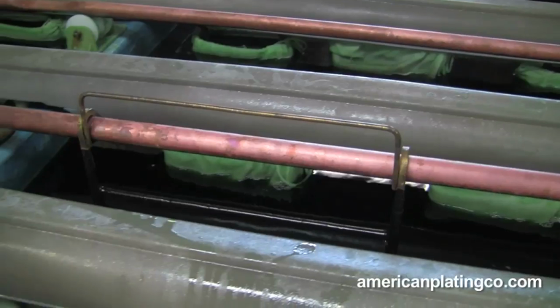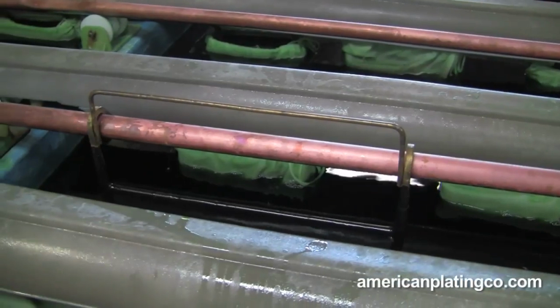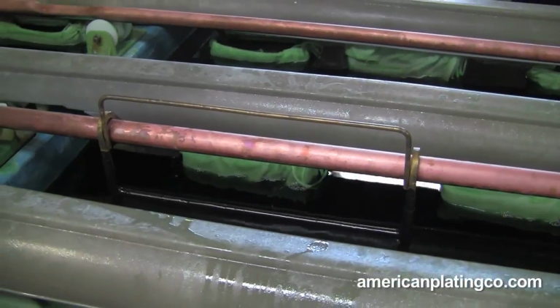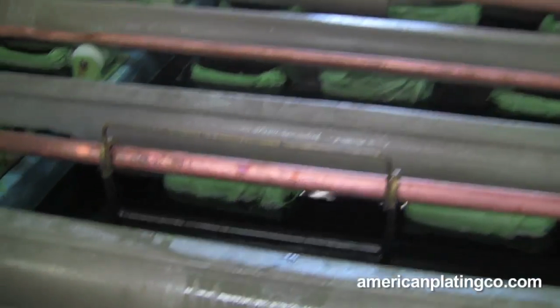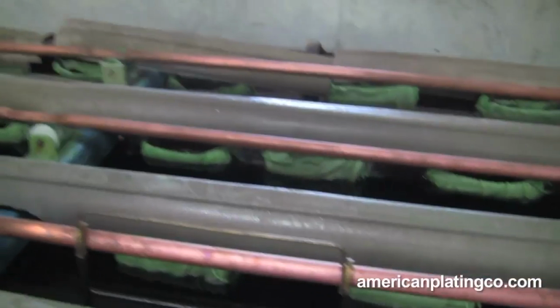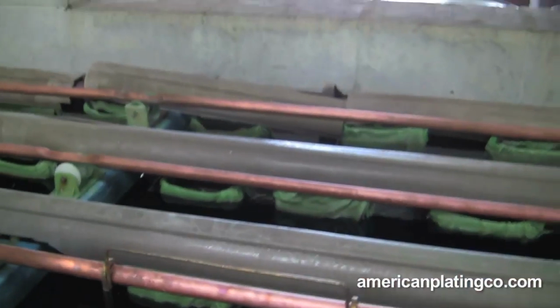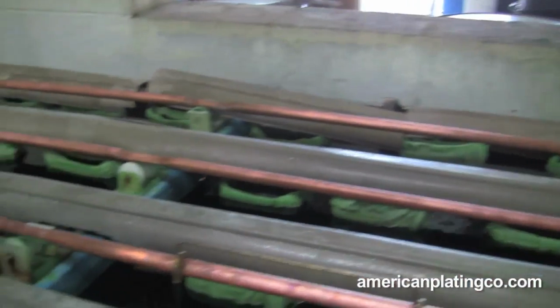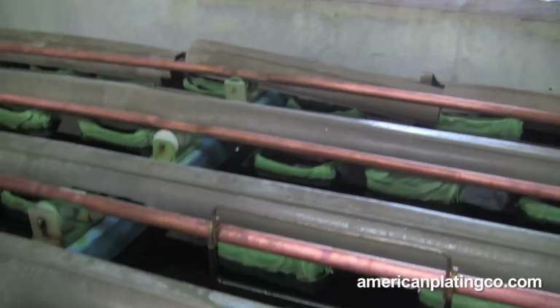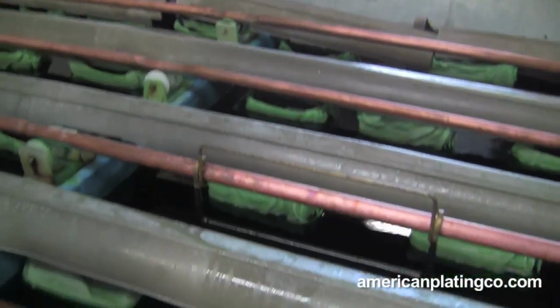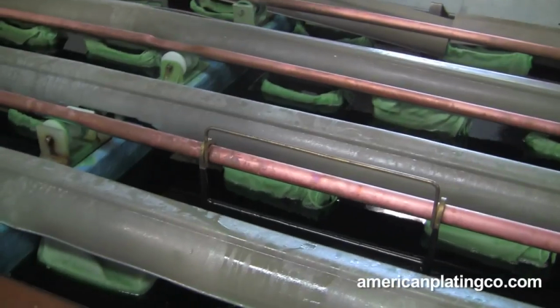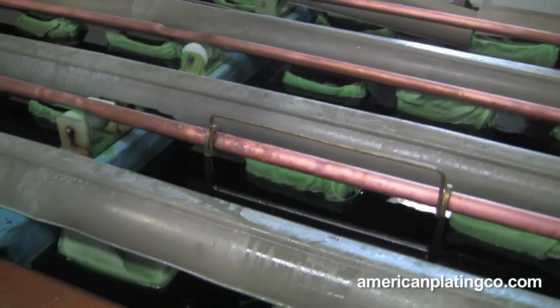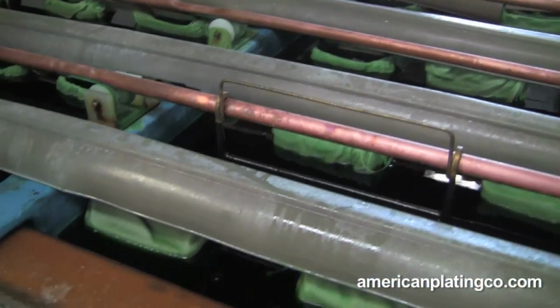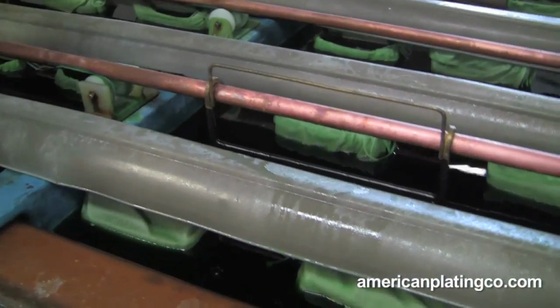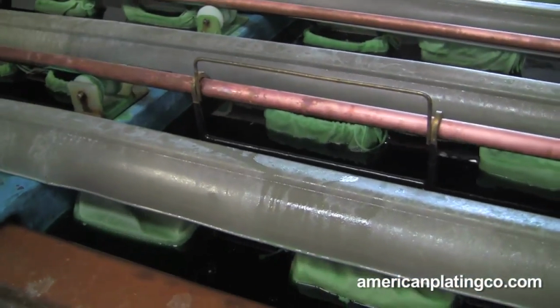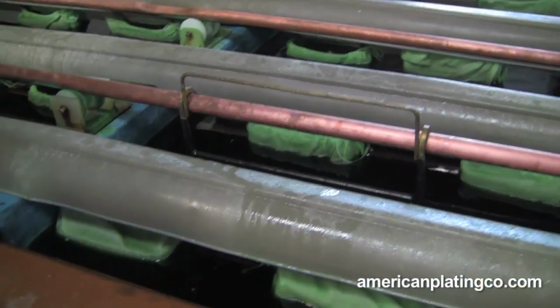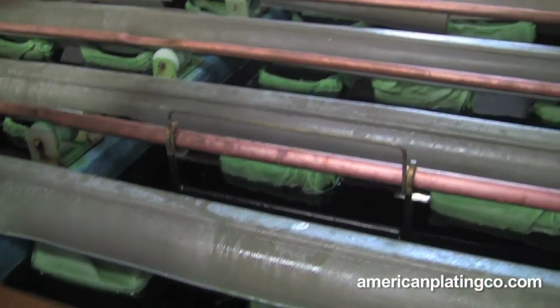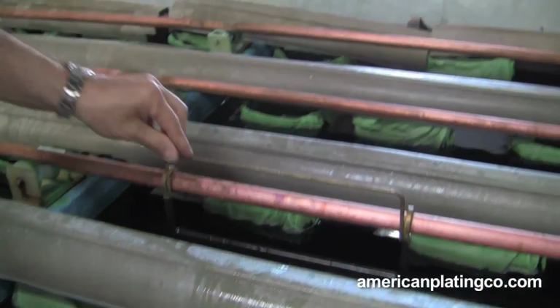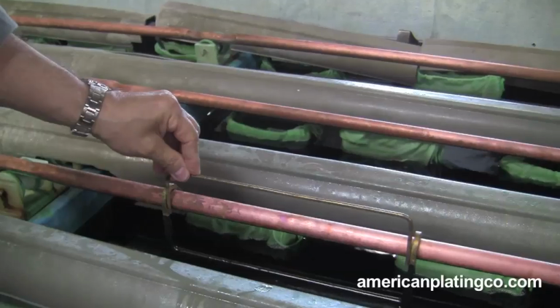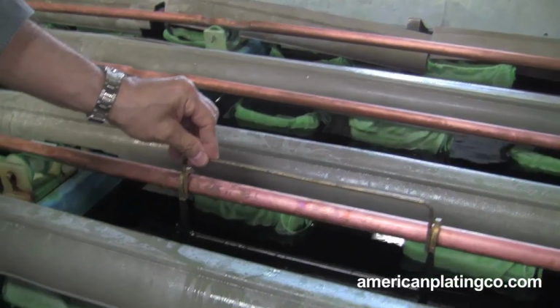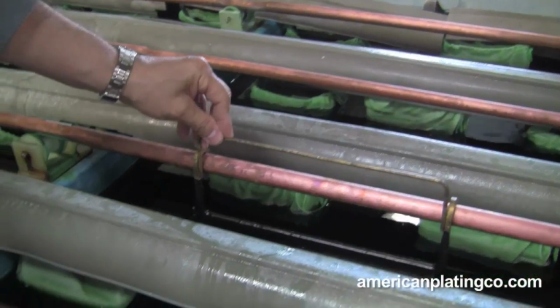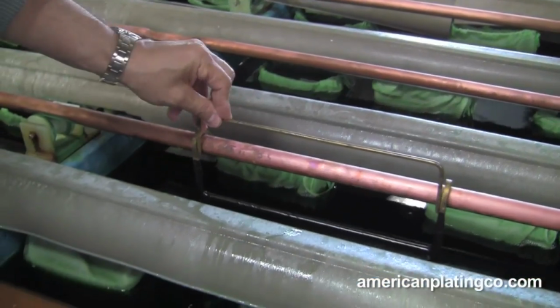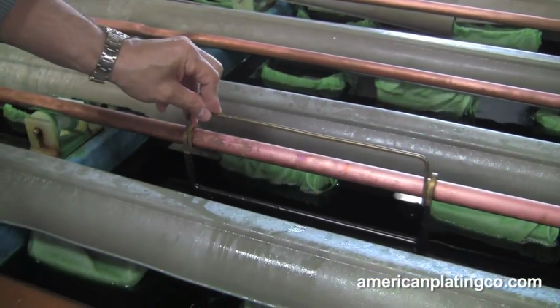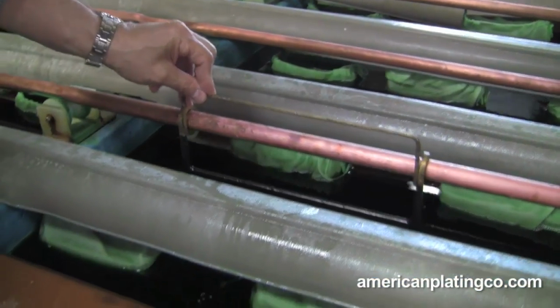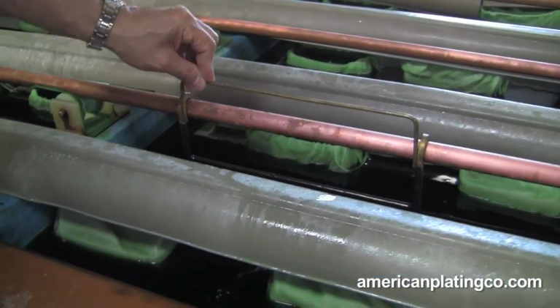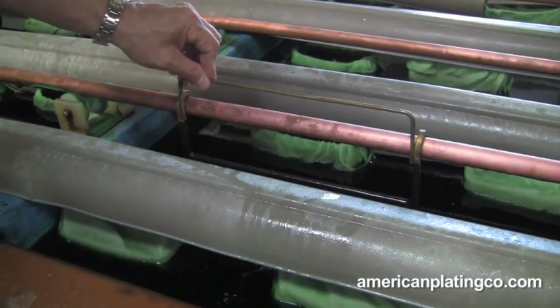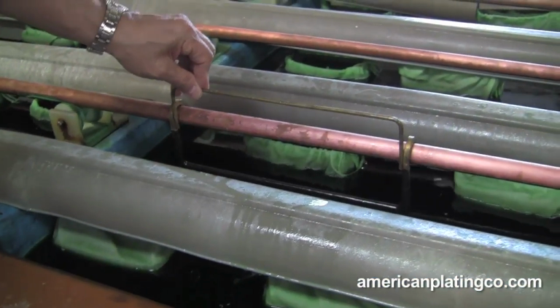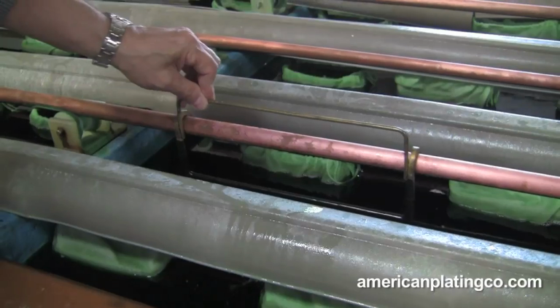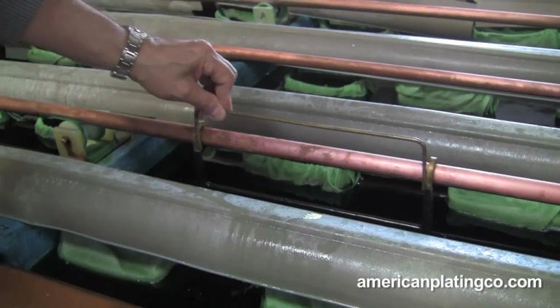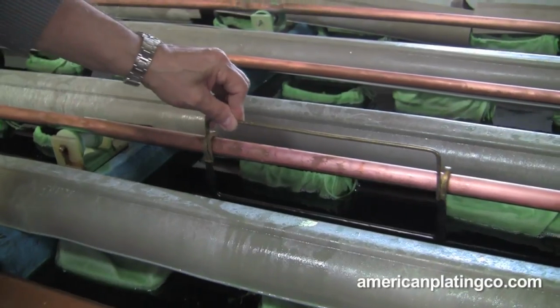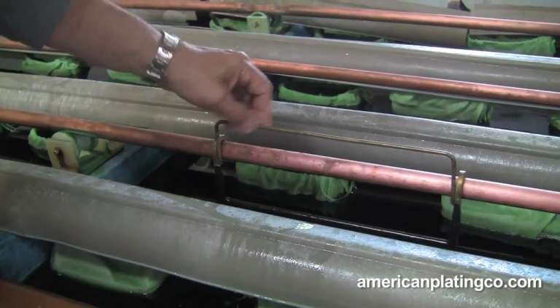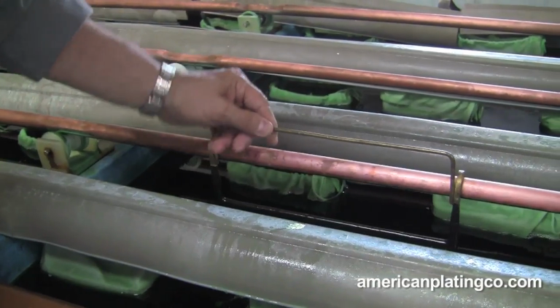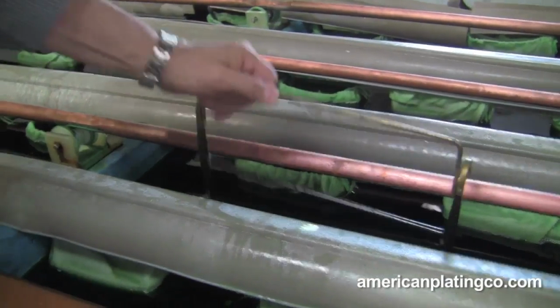Of course, it also depends on how thick a deposit we want to put on. So now what we're going to do — it's only been in there for about 40 seconds, but we're going to show you exactly how quickly it does go on.